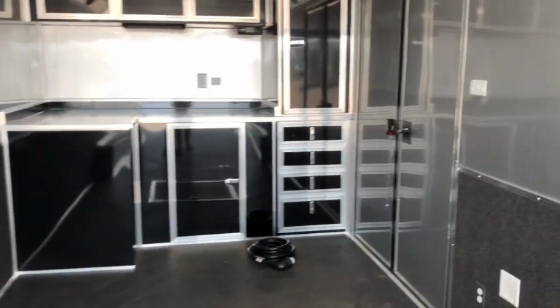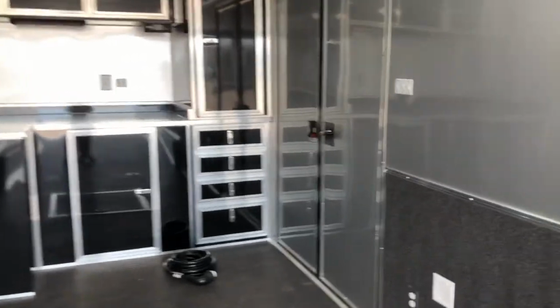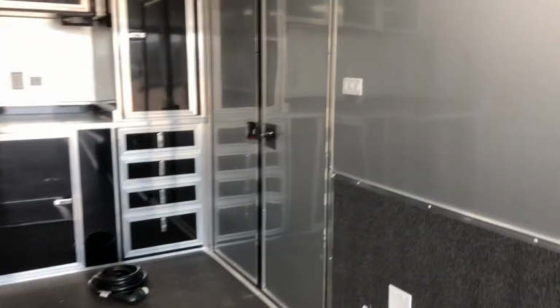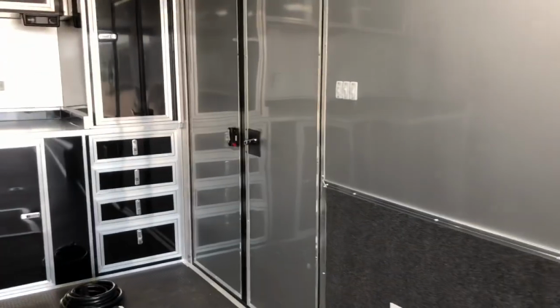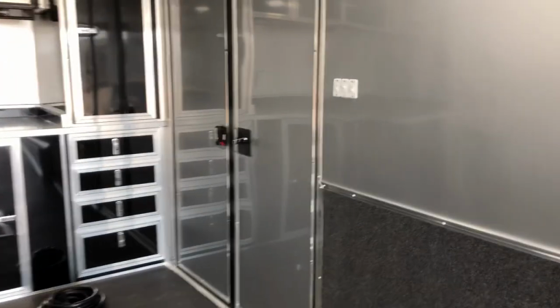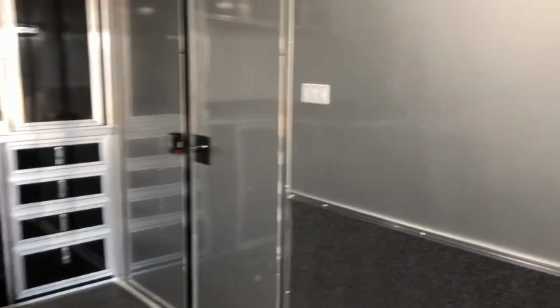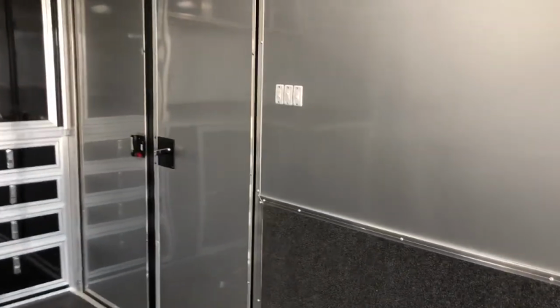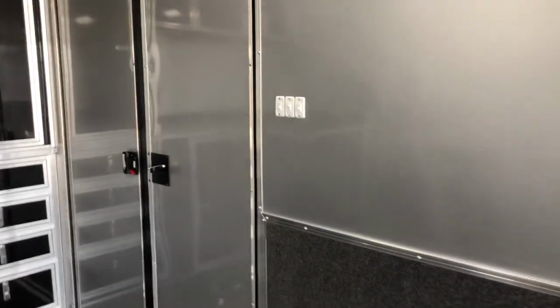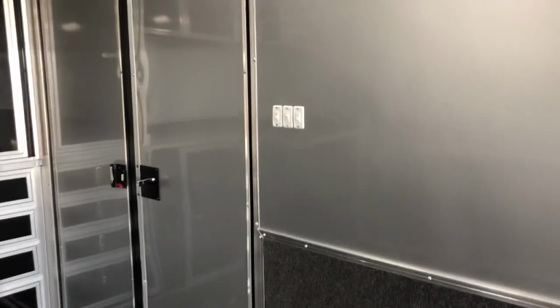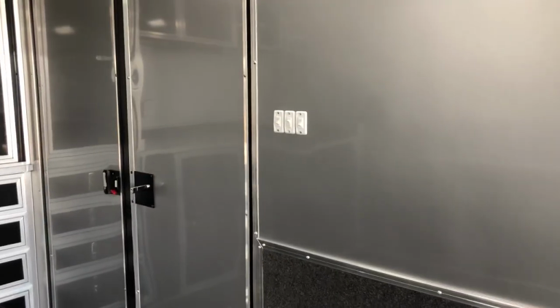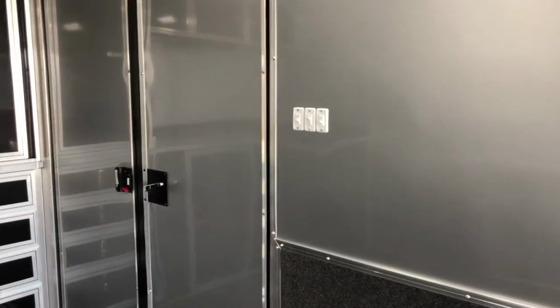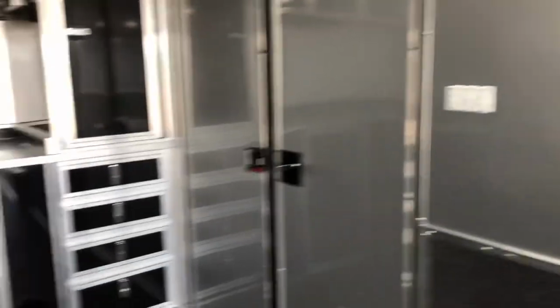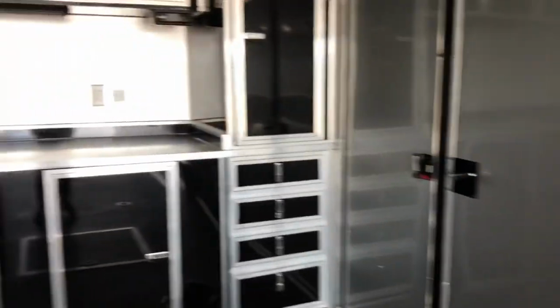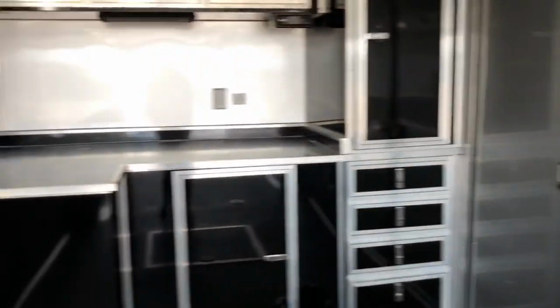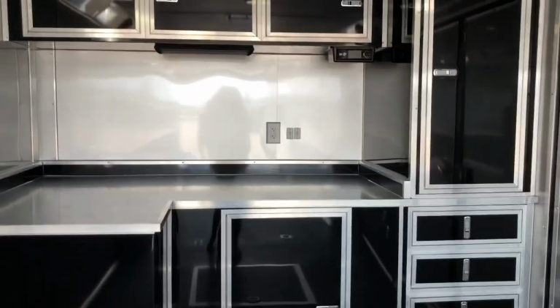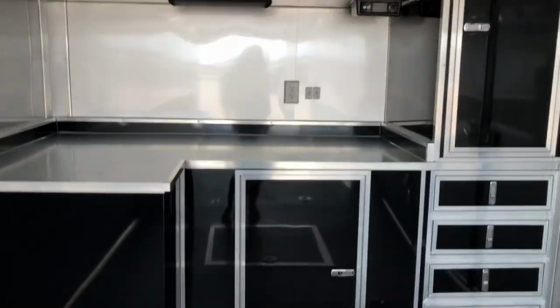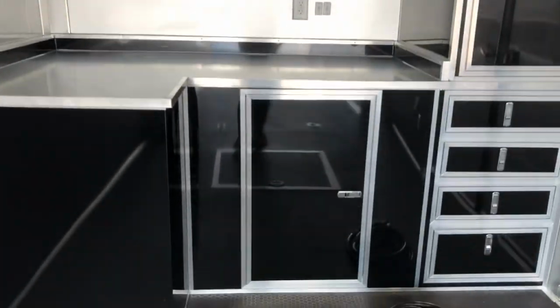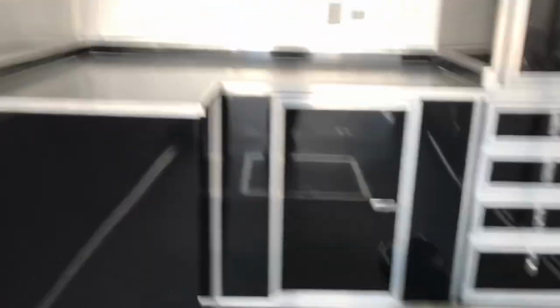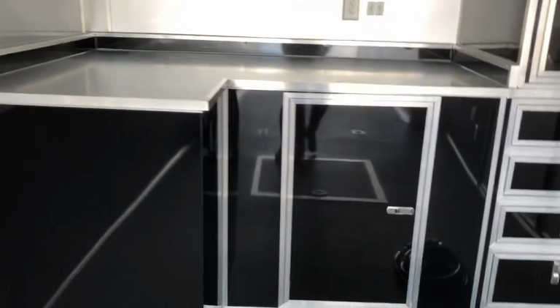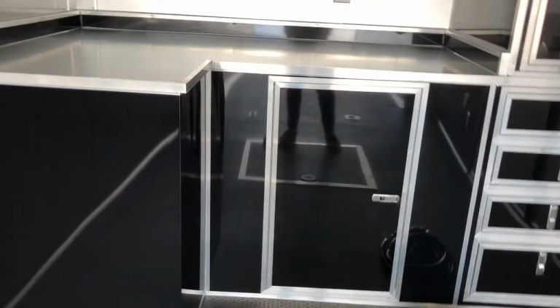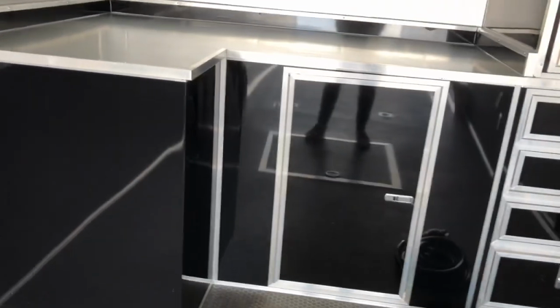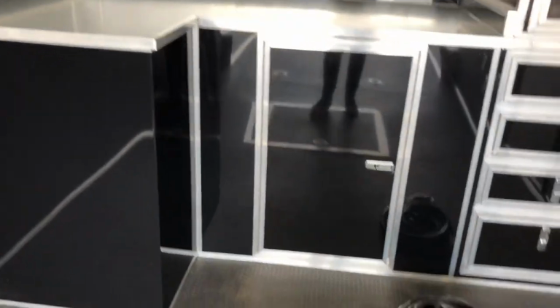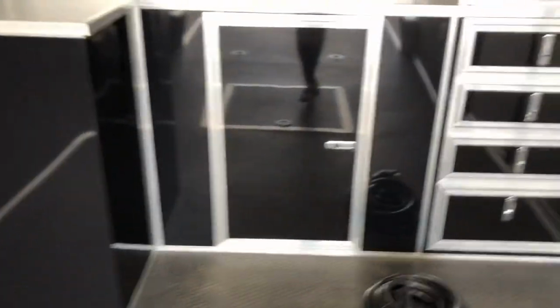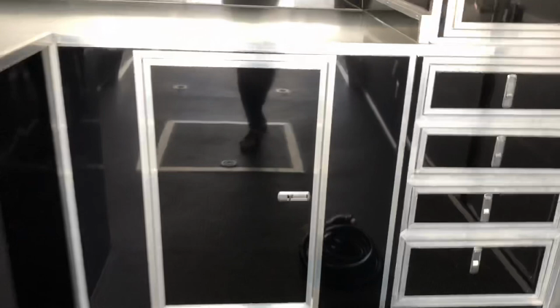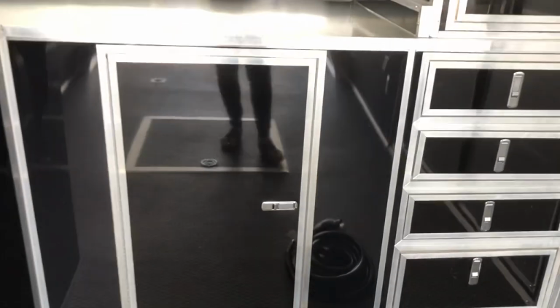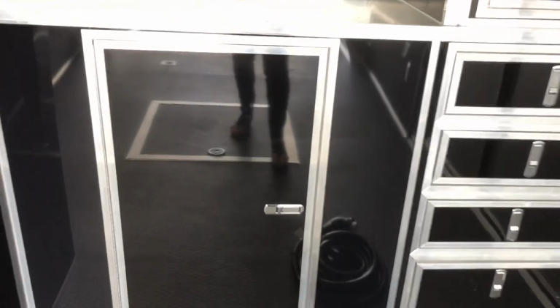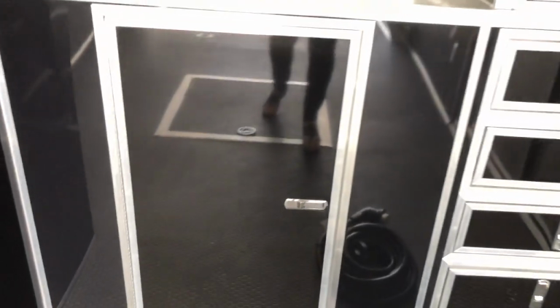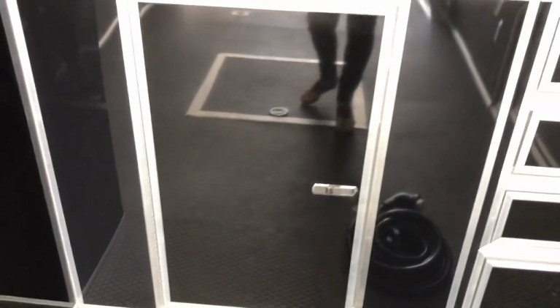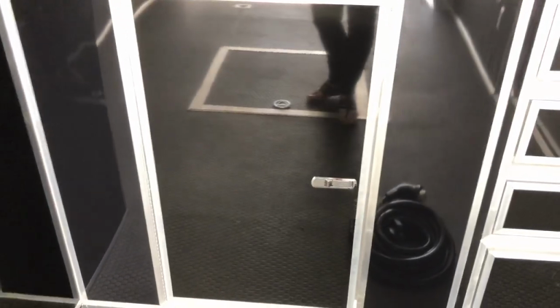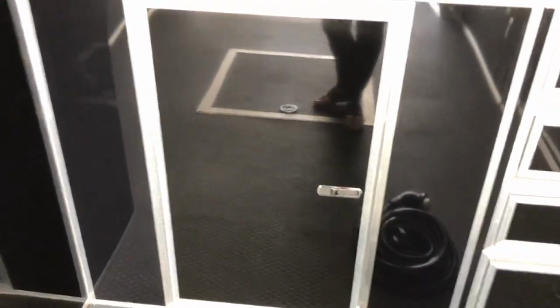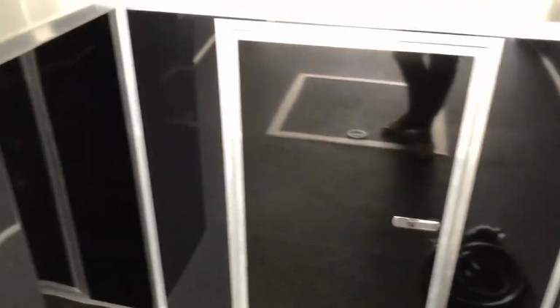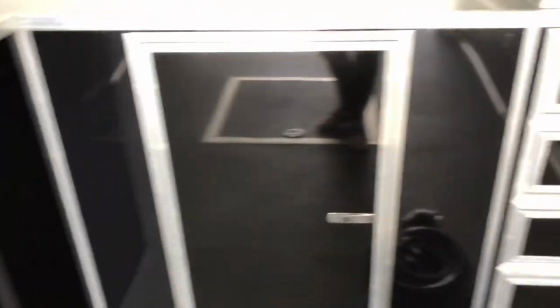Here's the backside of that double race door. I love that they did the silver inside — it is so beautiful. Black cabinets, and you do have a nice corner cabinet. Right in here is where you can access that generator cabinet back in the corner.